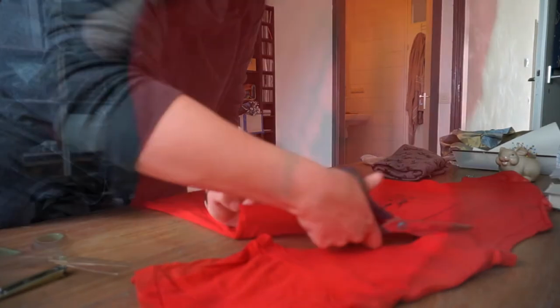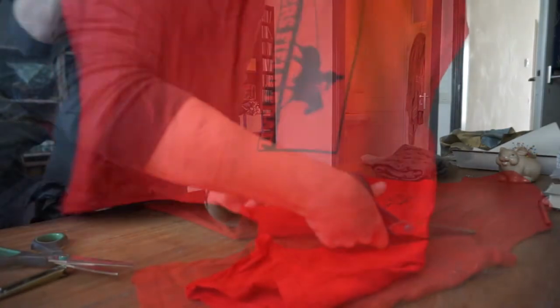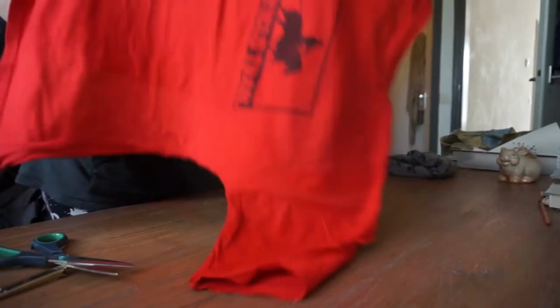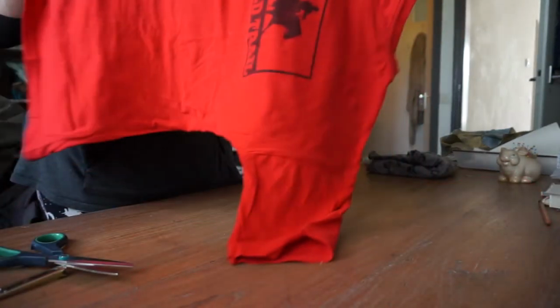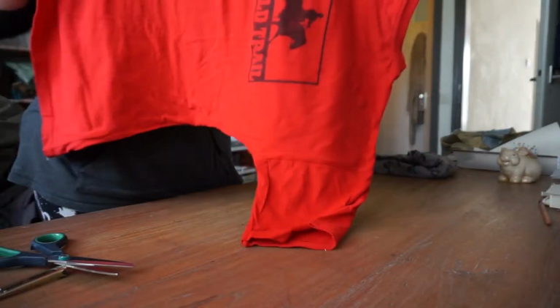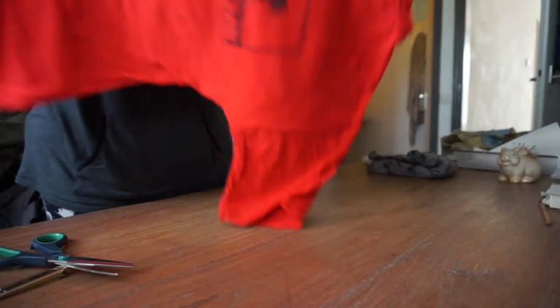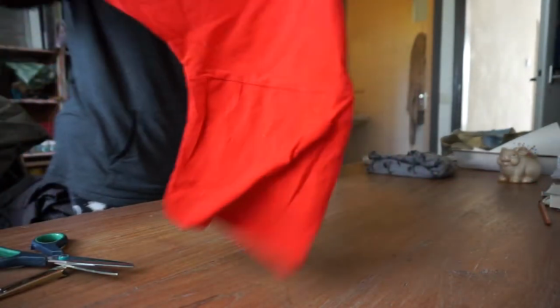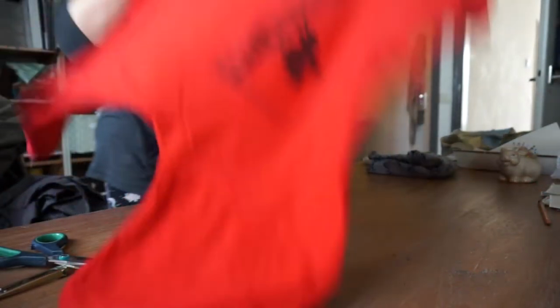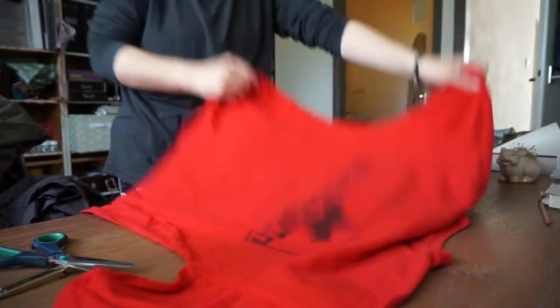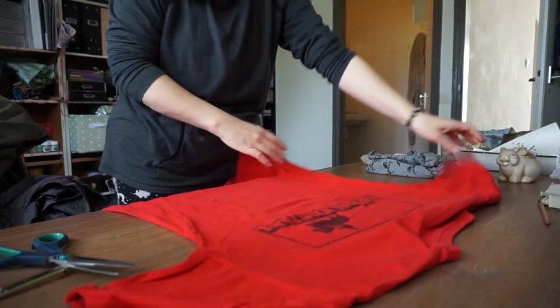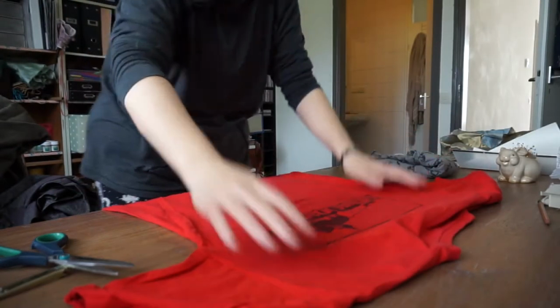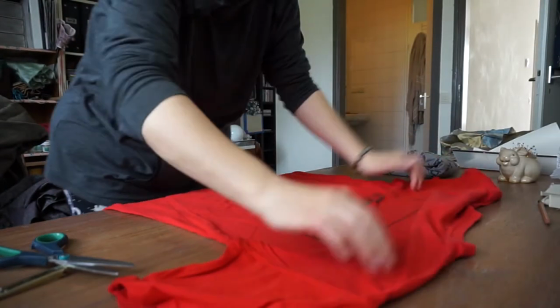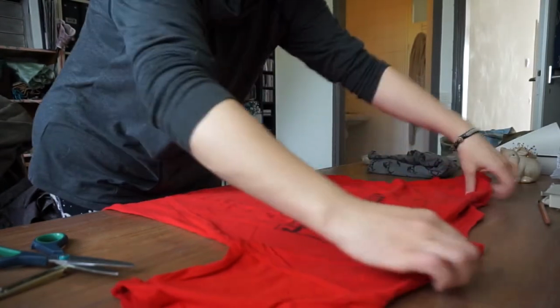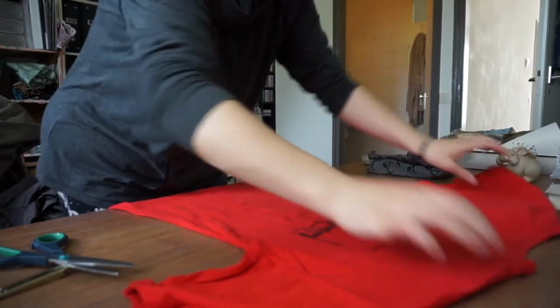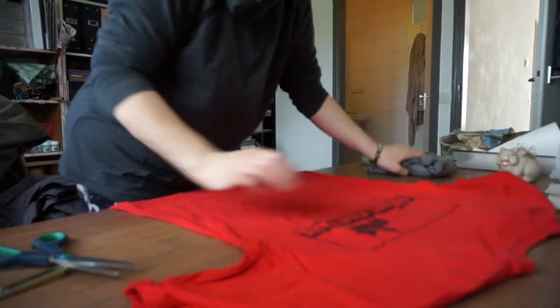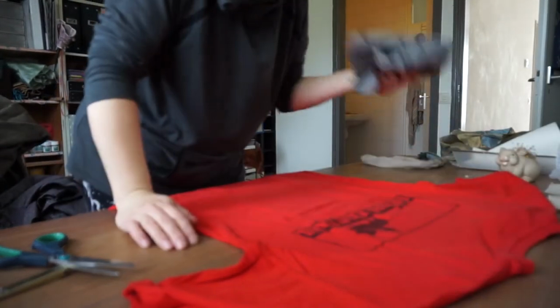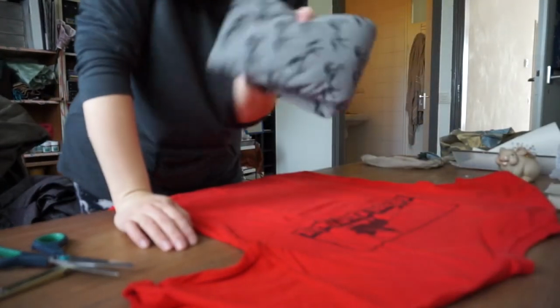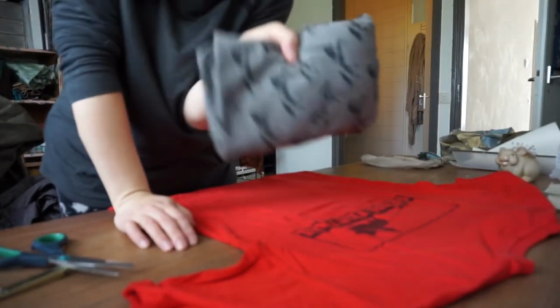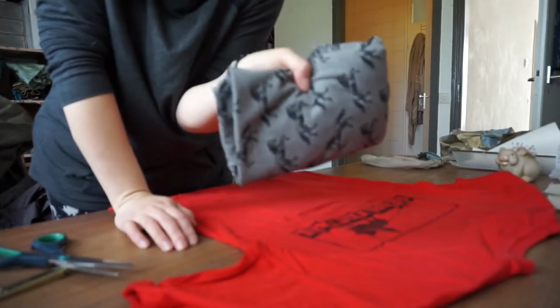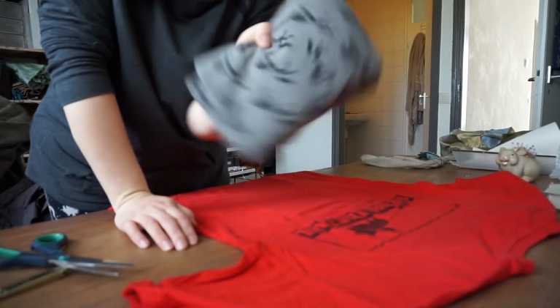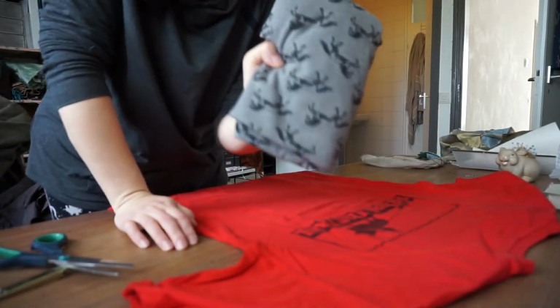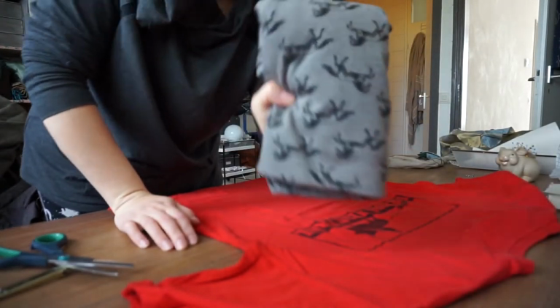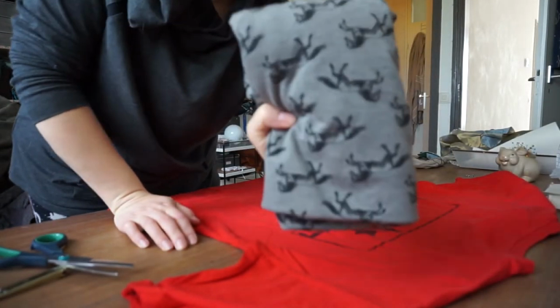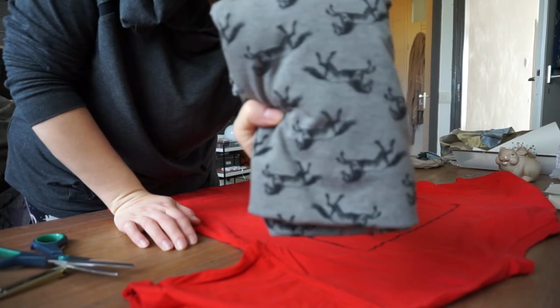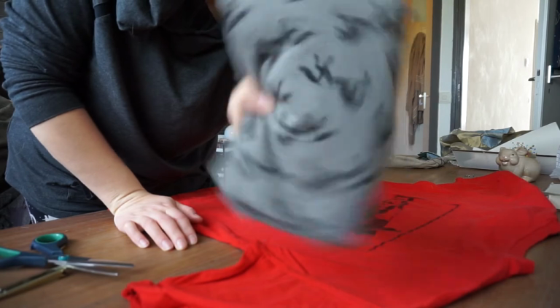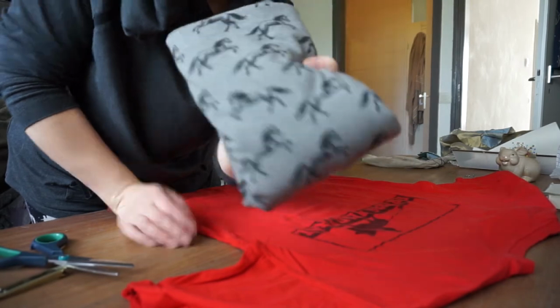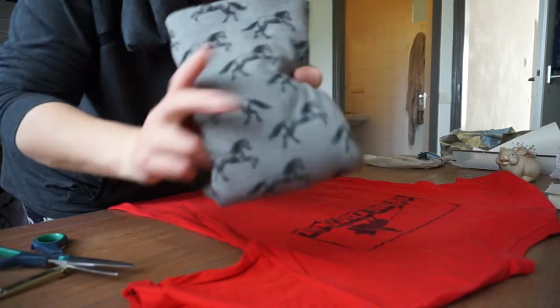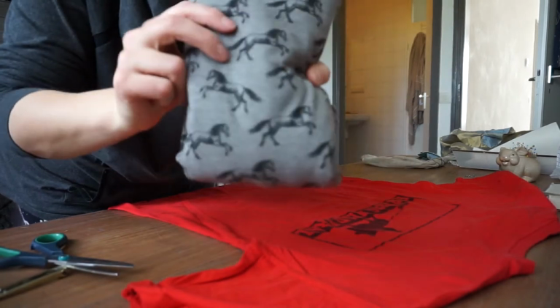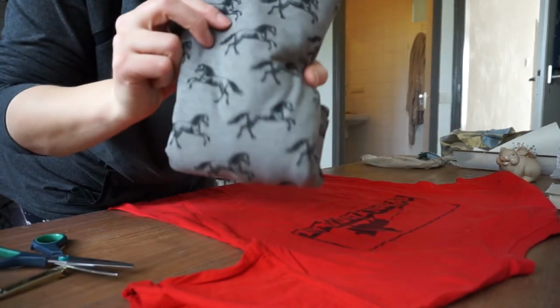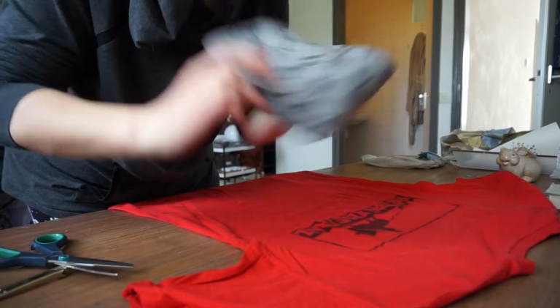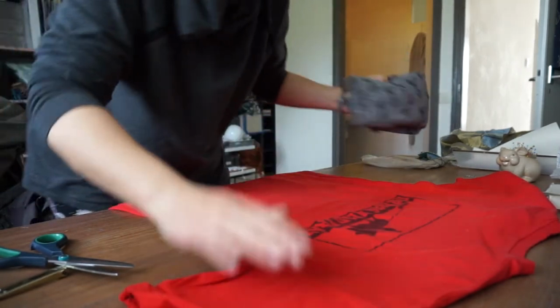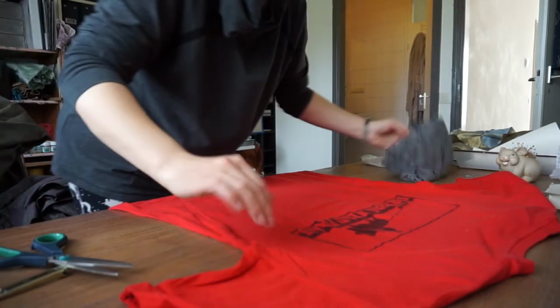I have an old t-shirt that I want to keep and I have some fabric that I'd like to combine with this t-shirt.